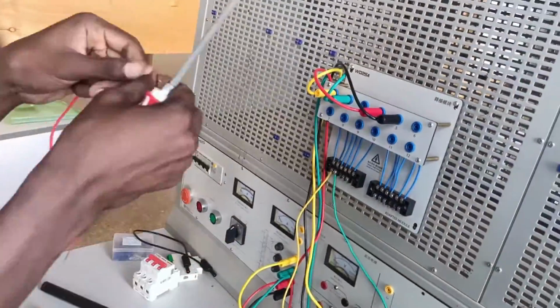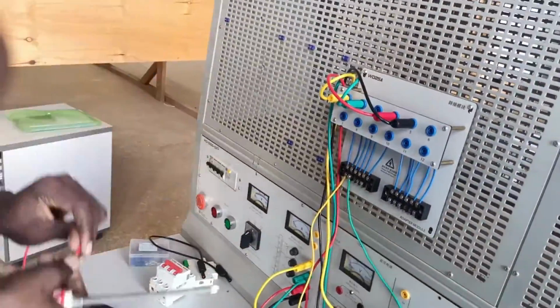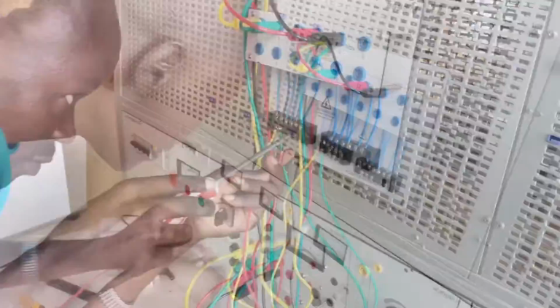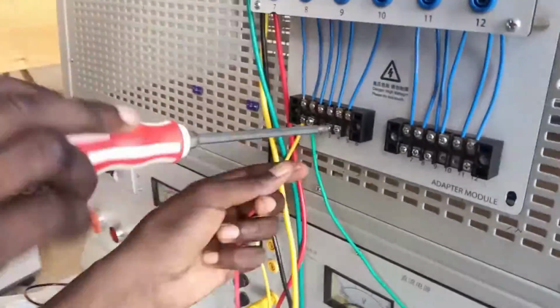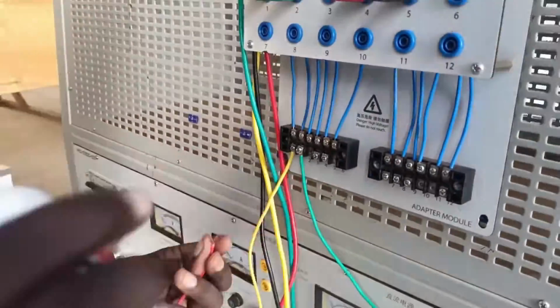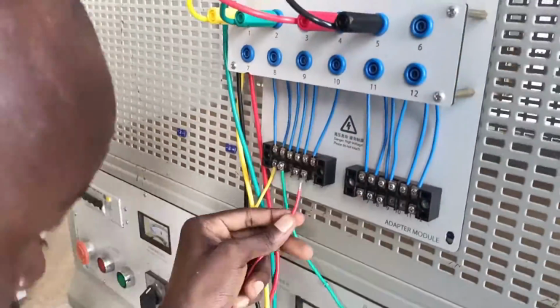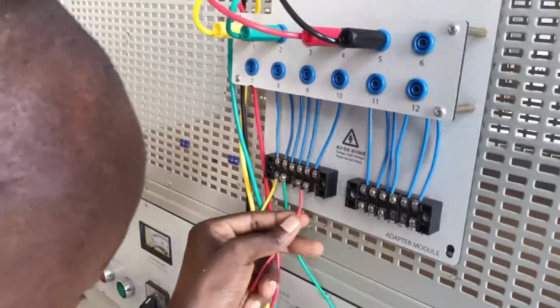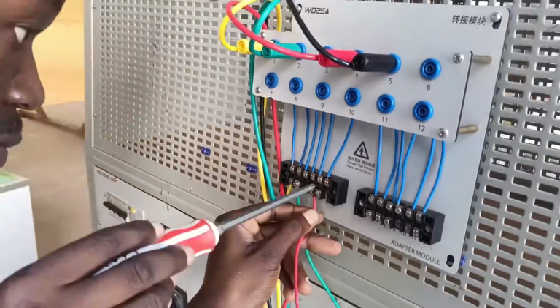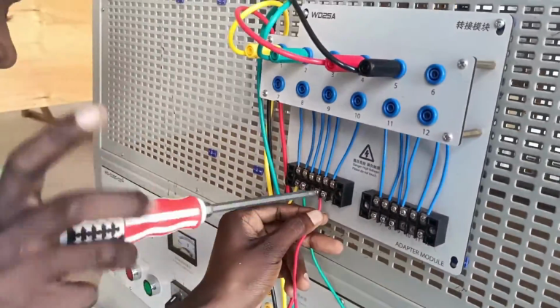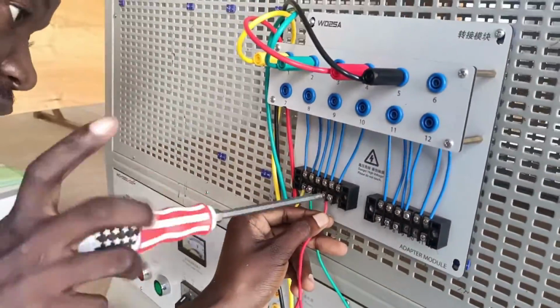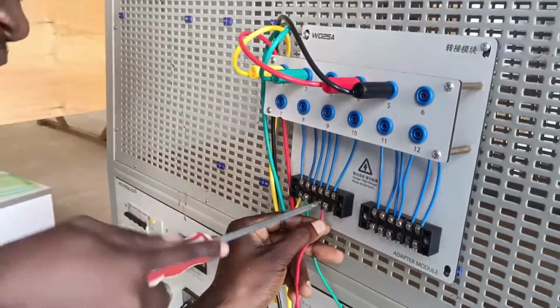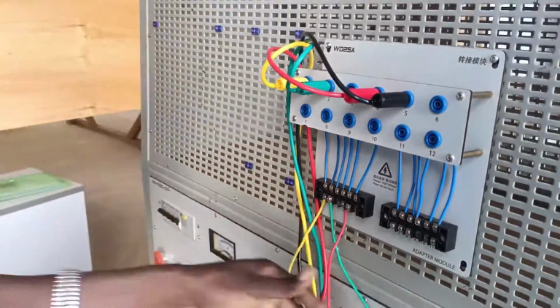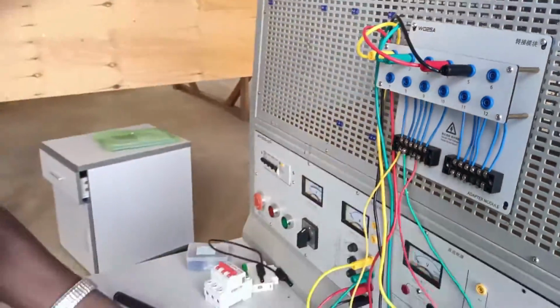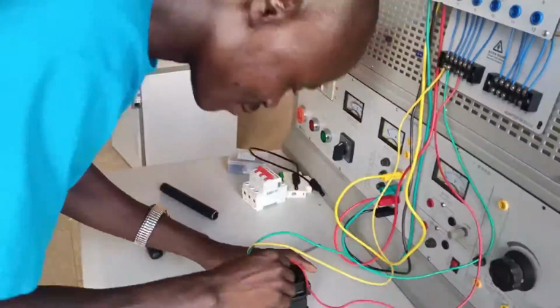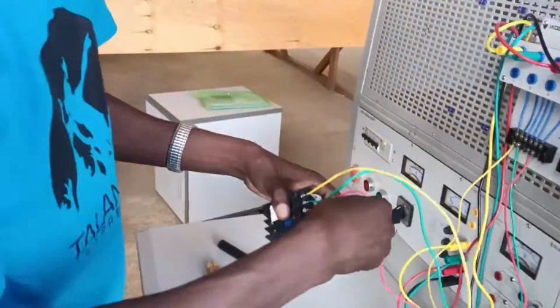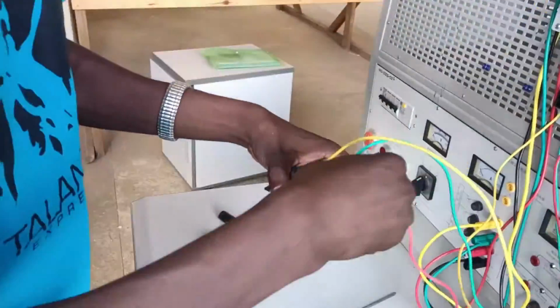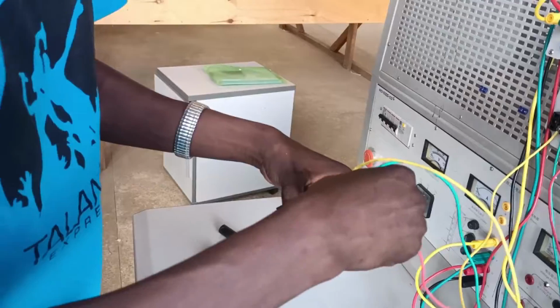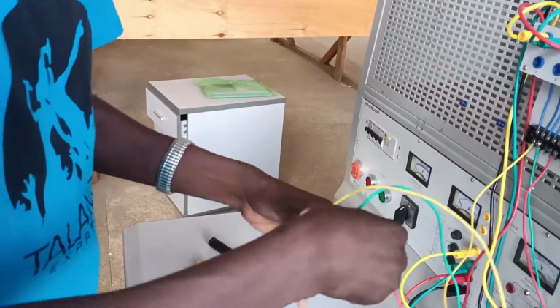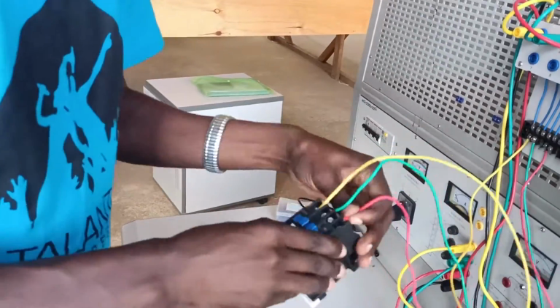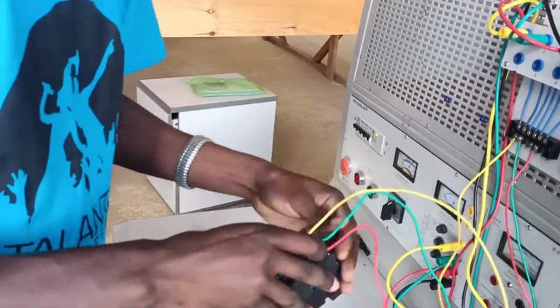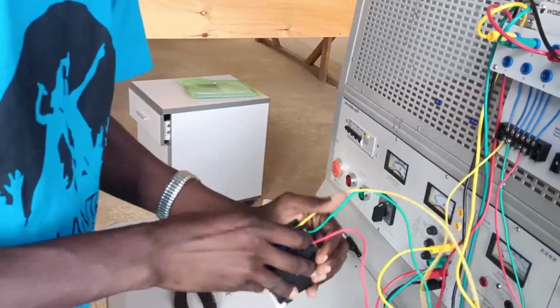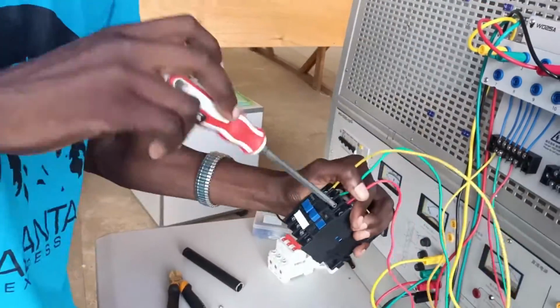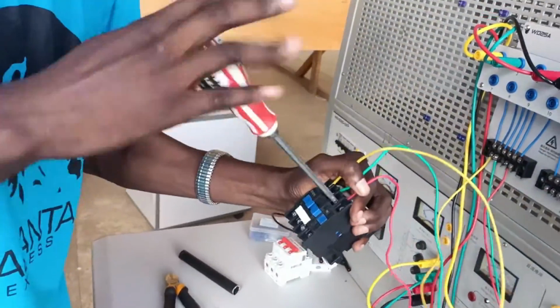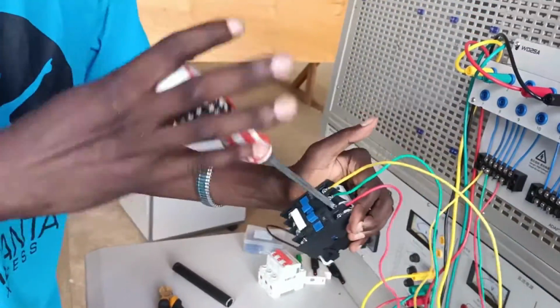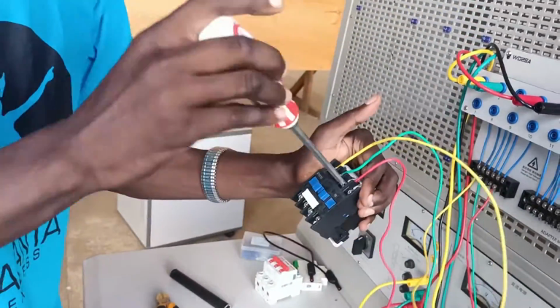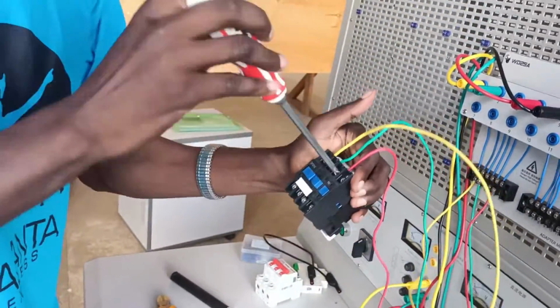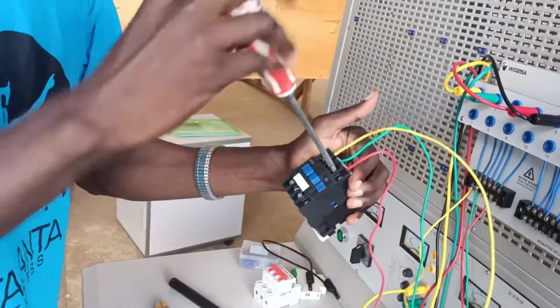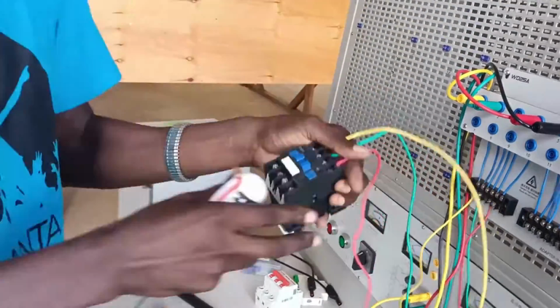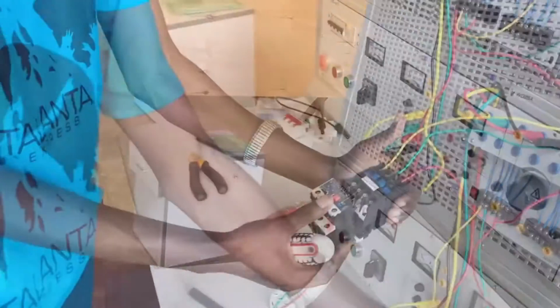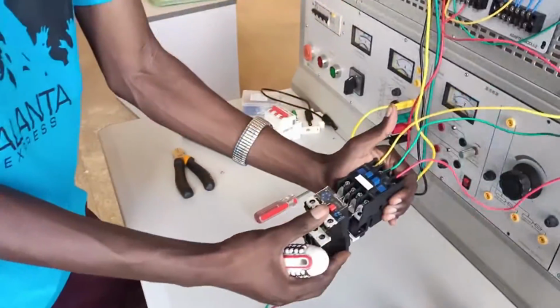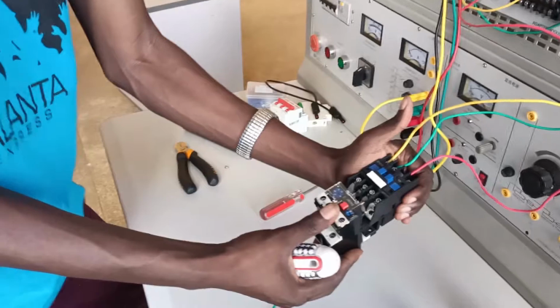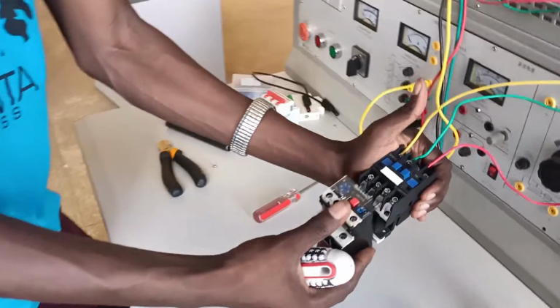So T1, T2 and T3 from the circuit breaker go to L1, L2, L3 of the contactor. For this kind of component, the contactor will be connected directly to the thermal overload relay — there's no need to use separate conductors, so it can lock together as you can see.